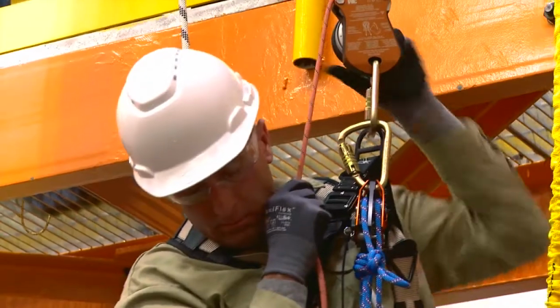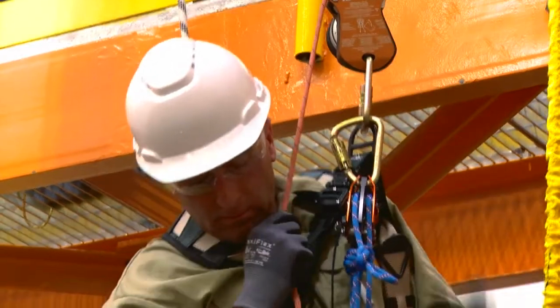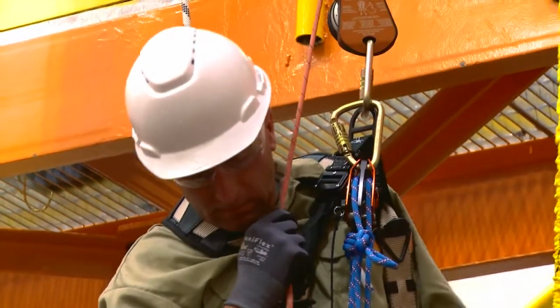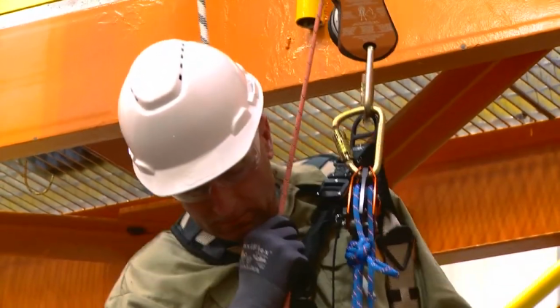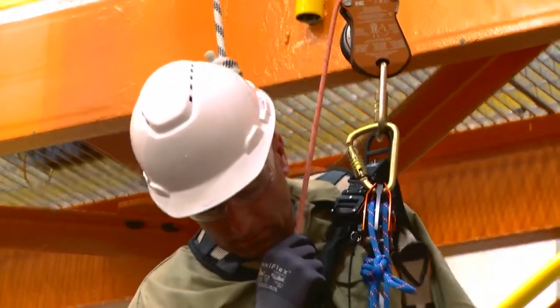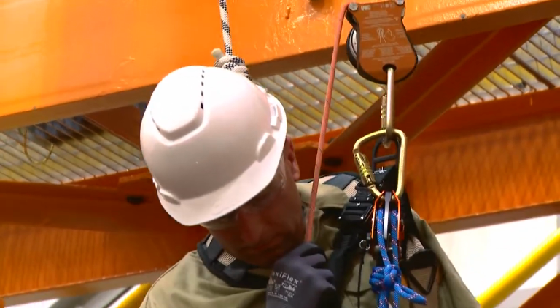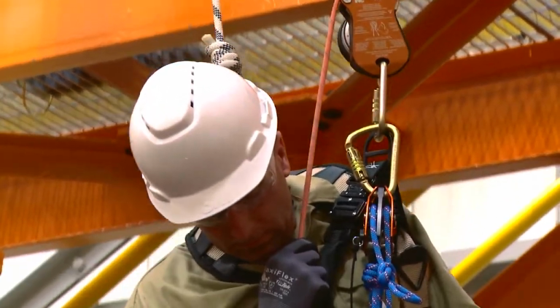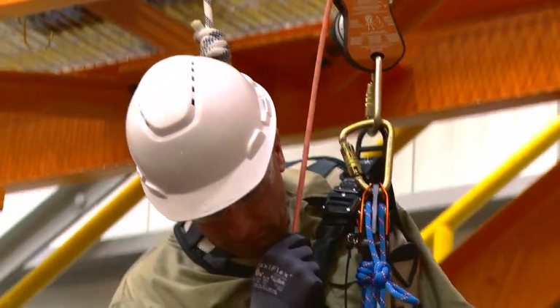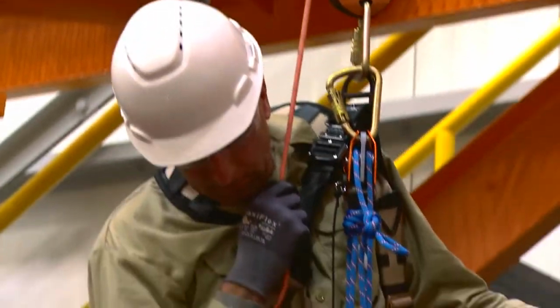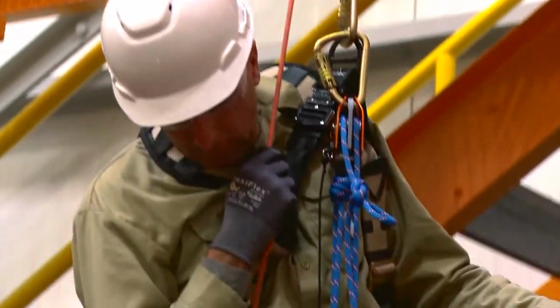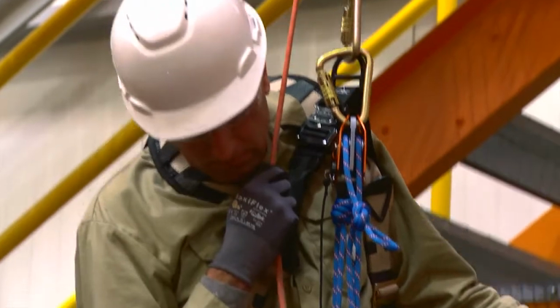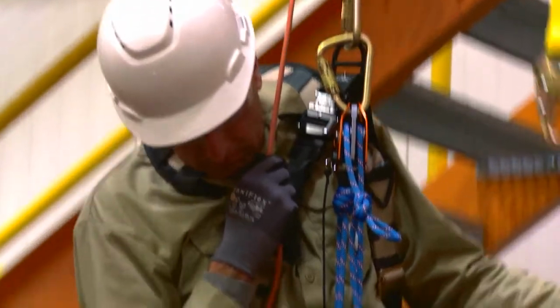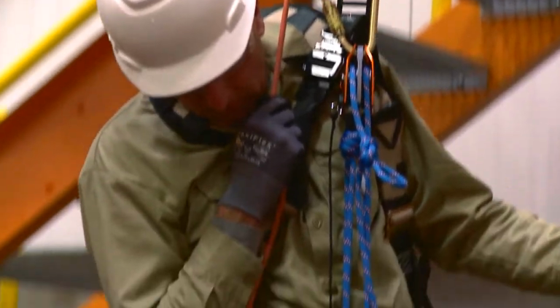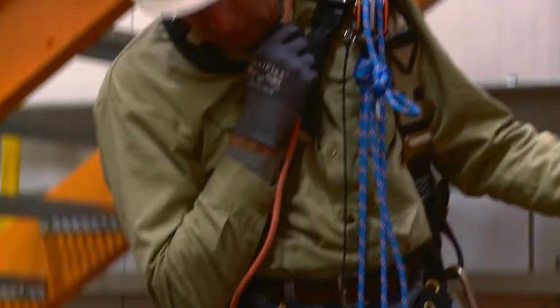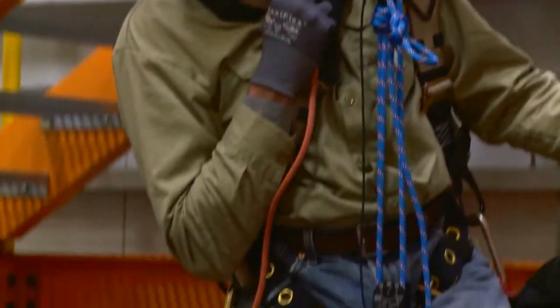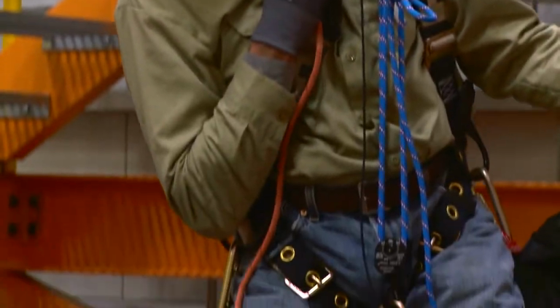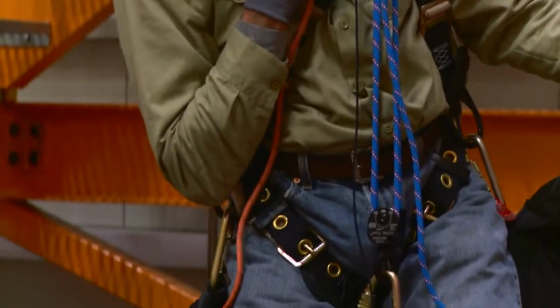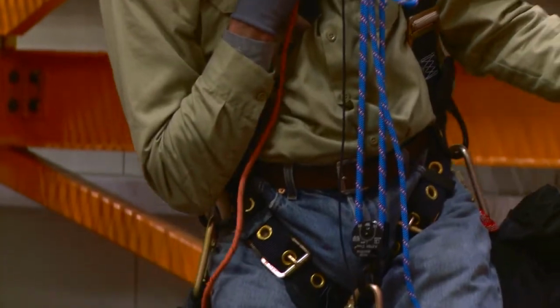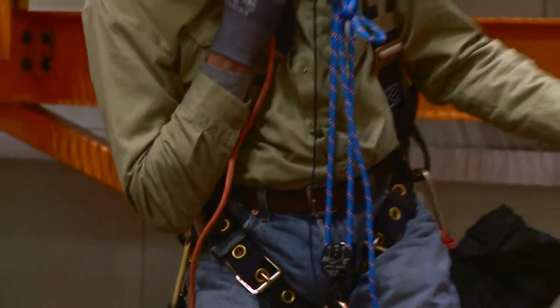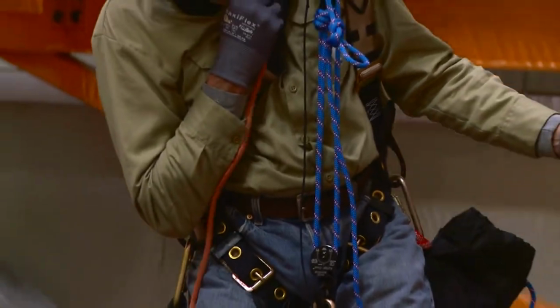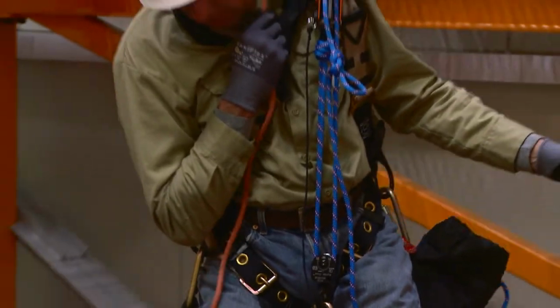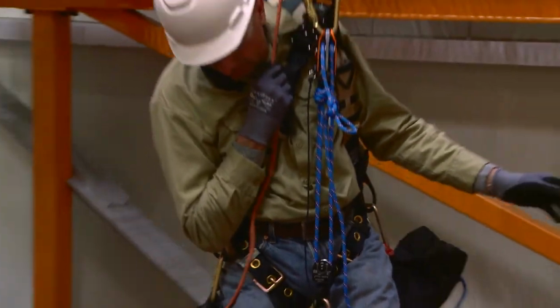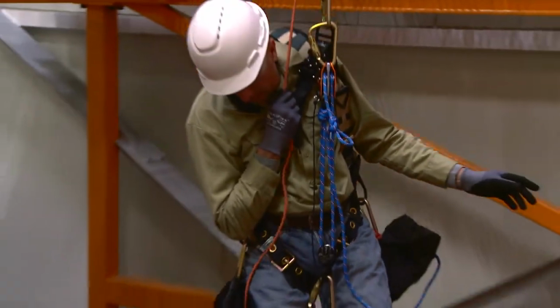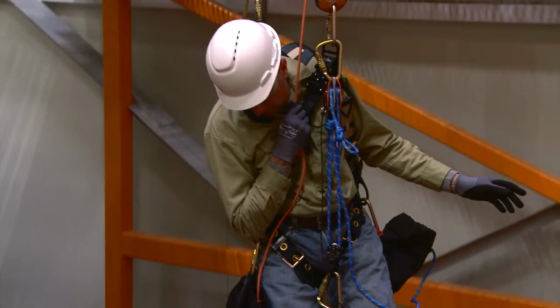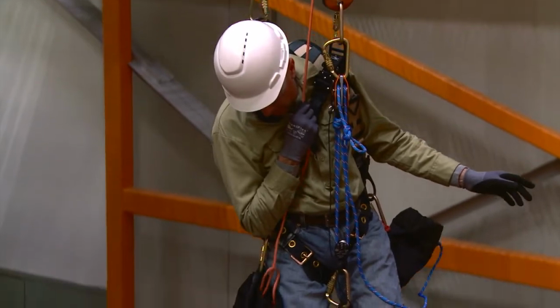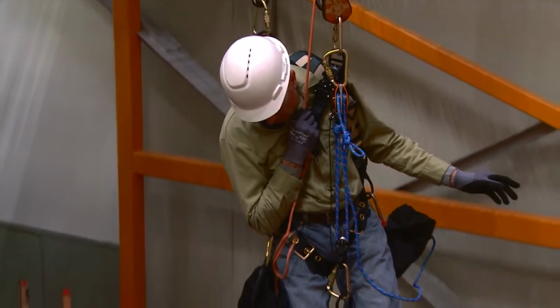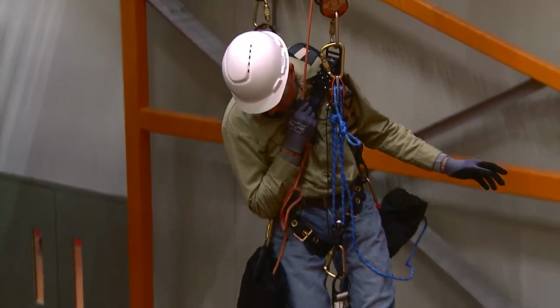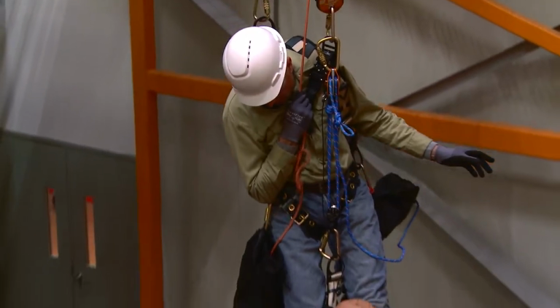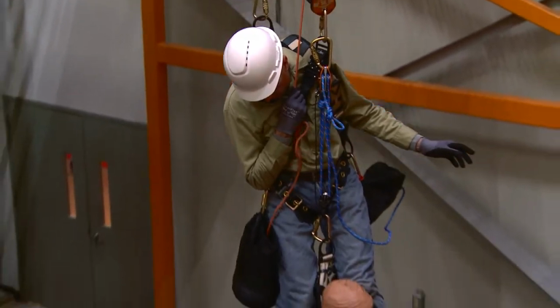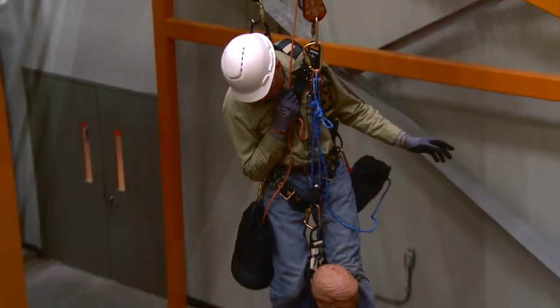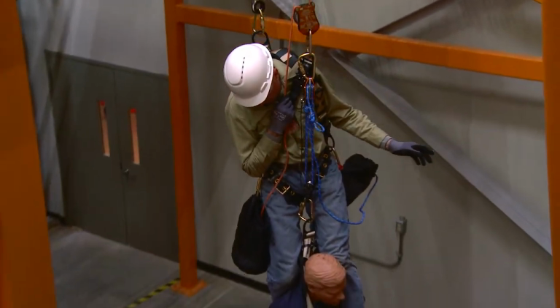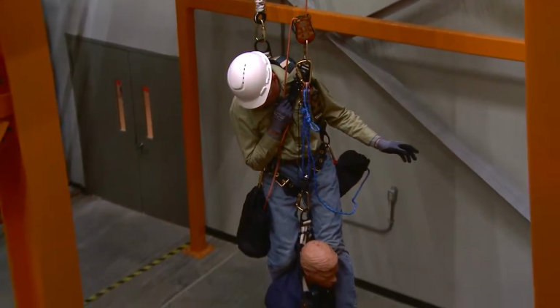If the descent of the user exceeds 2 meters per second, the 3M DBI/SALA 7300 controlled descent device instantly and automatically takes control with a soft engagement, preventing a shock load while guarding against free-fall.